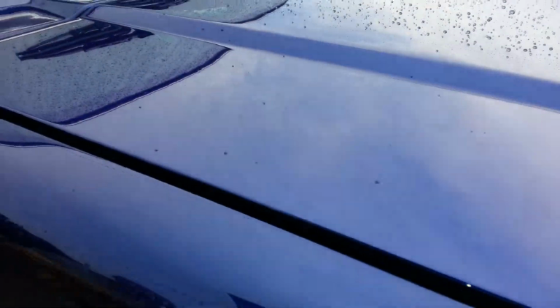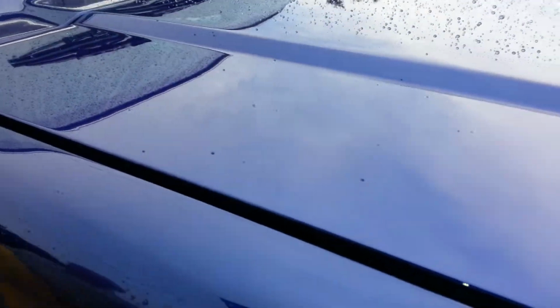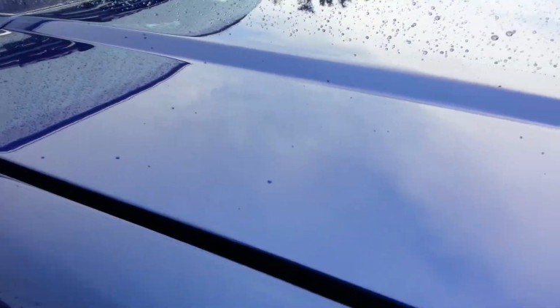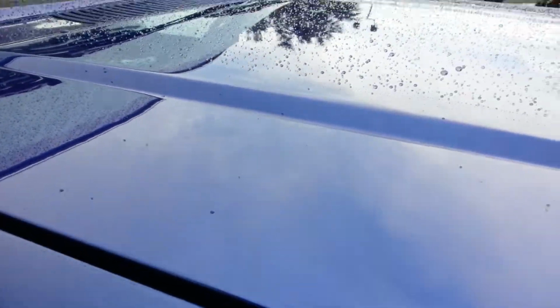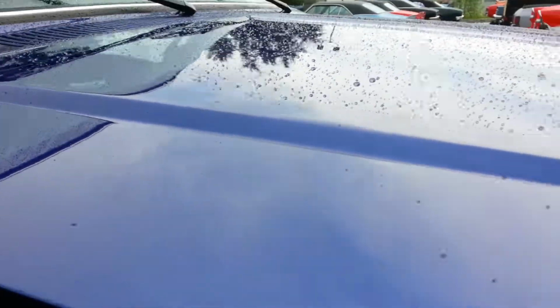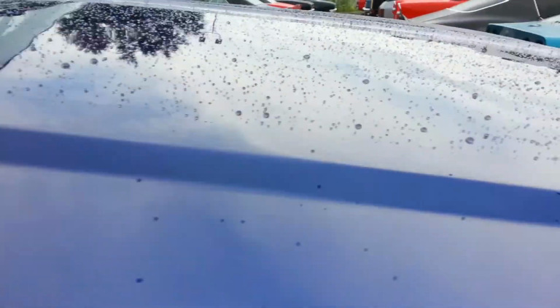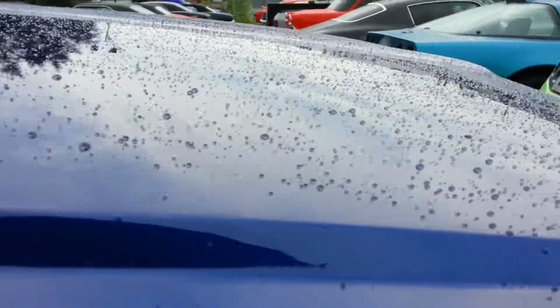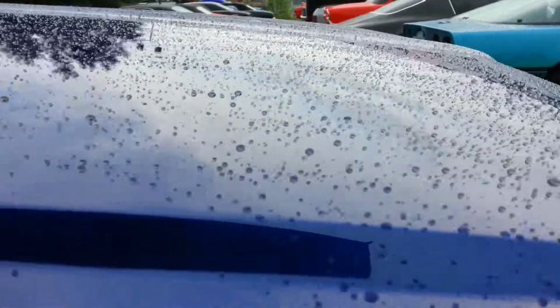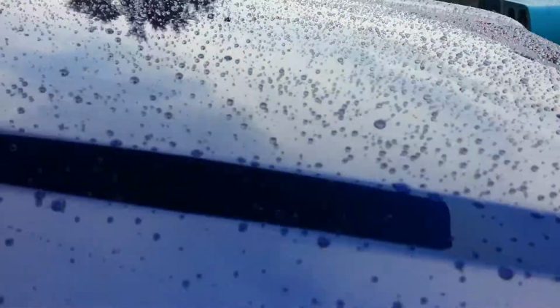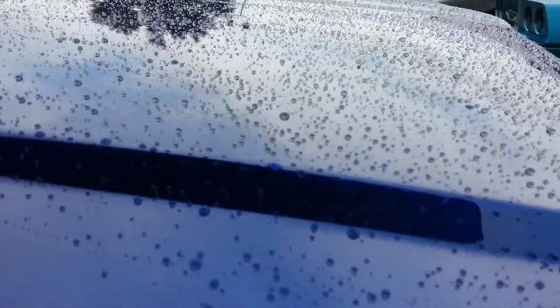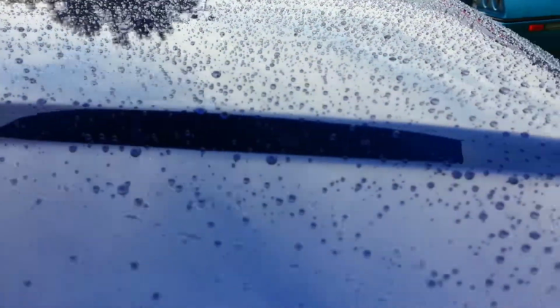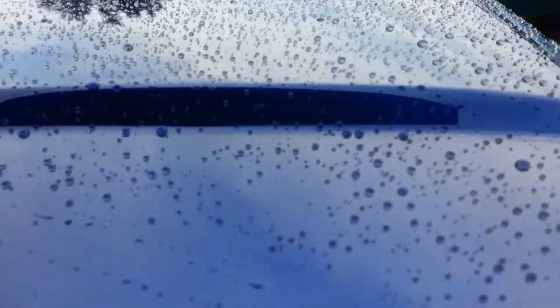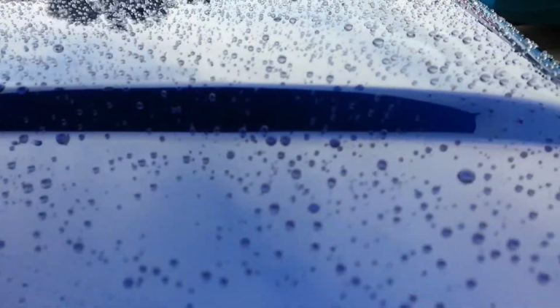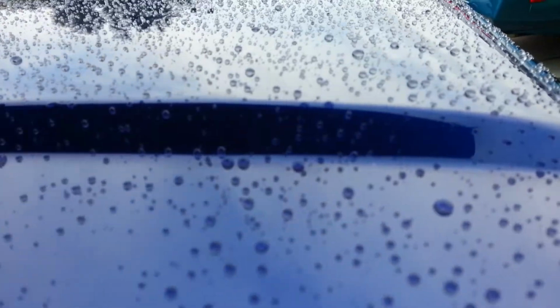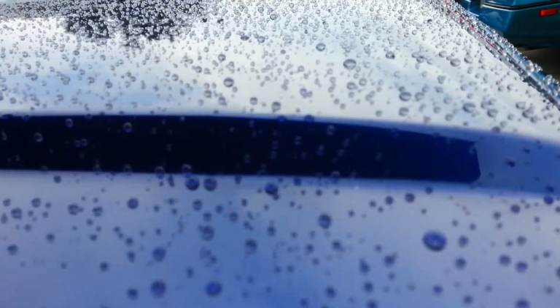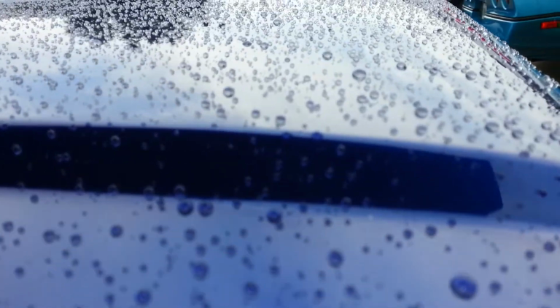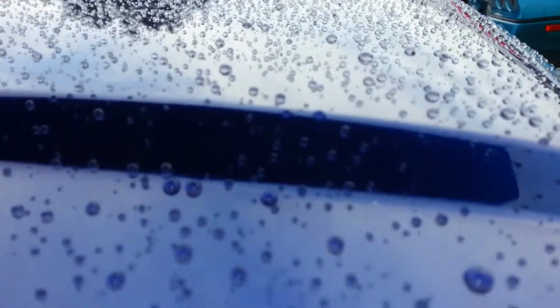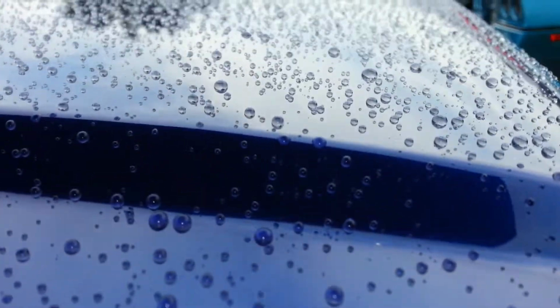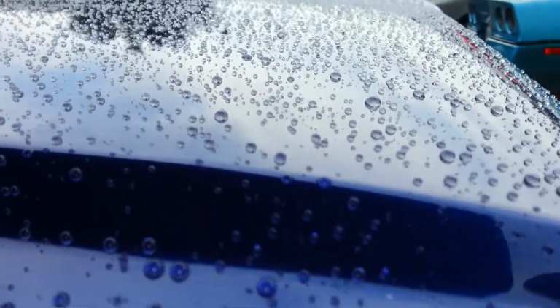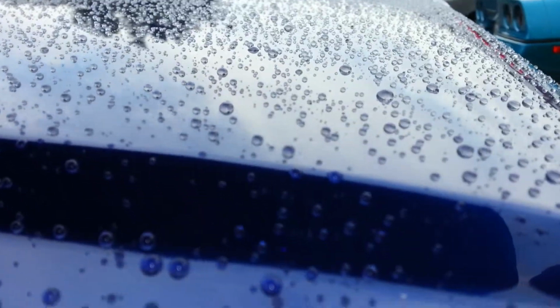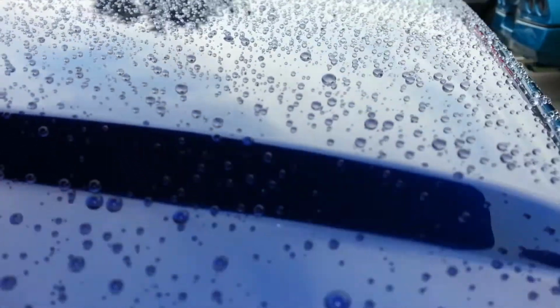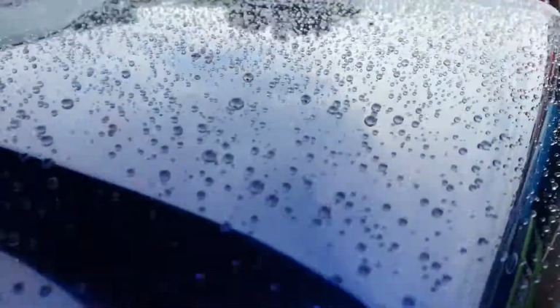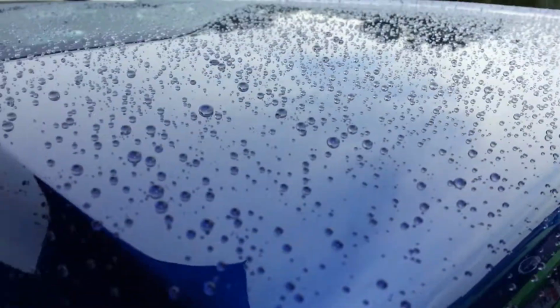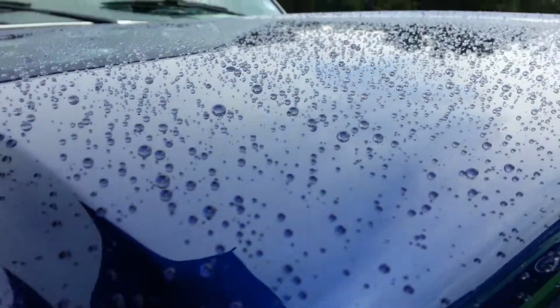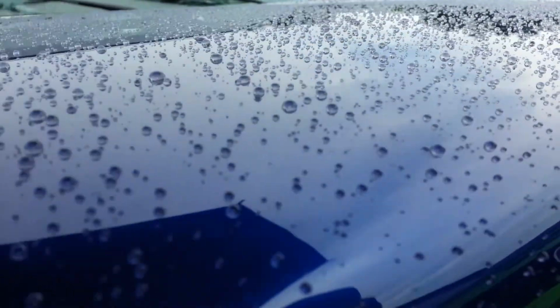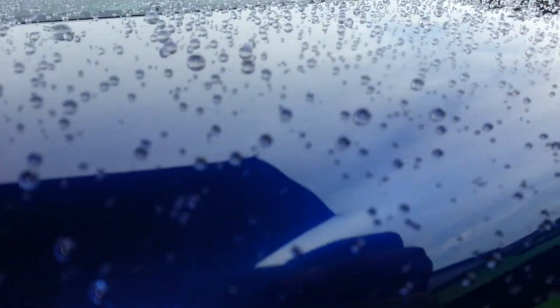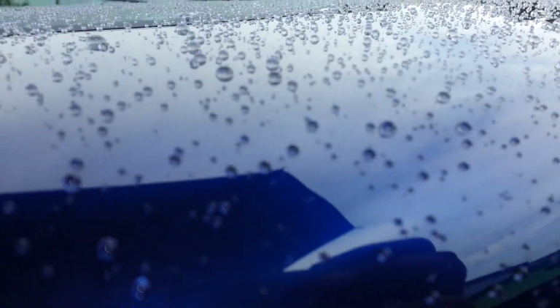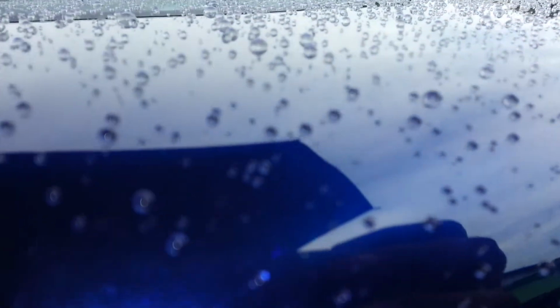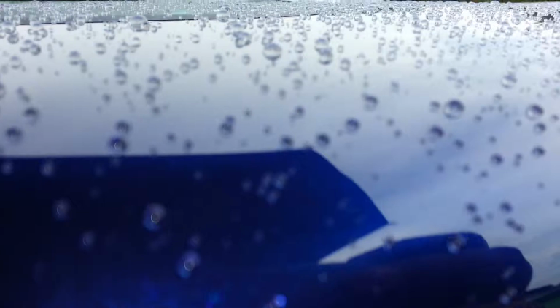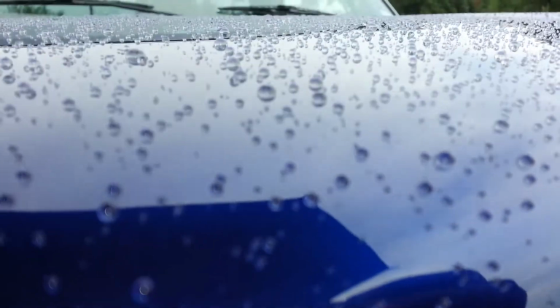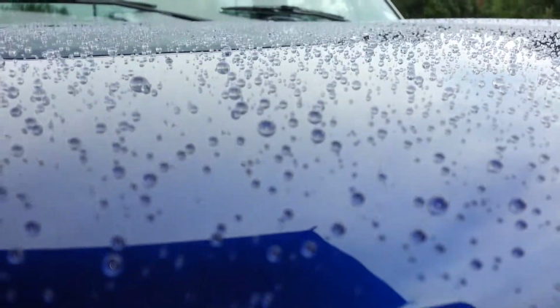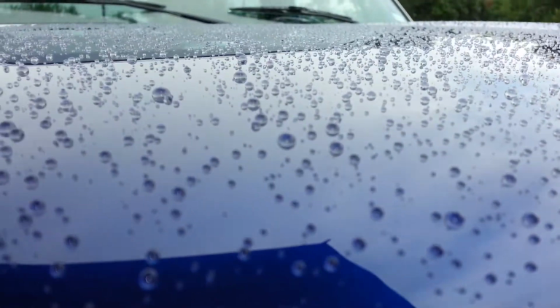The angle of these bubbles sitting on the surface is just amazing.